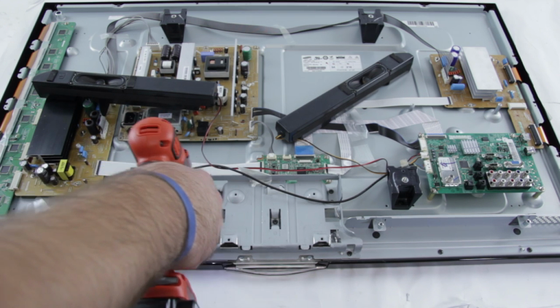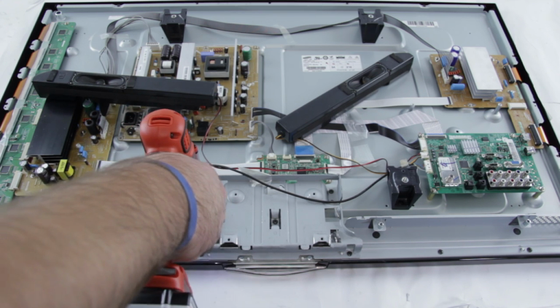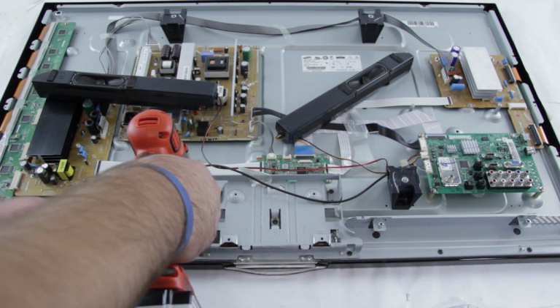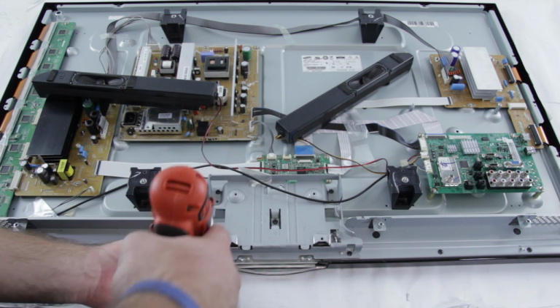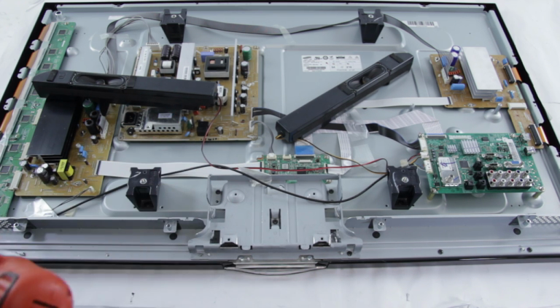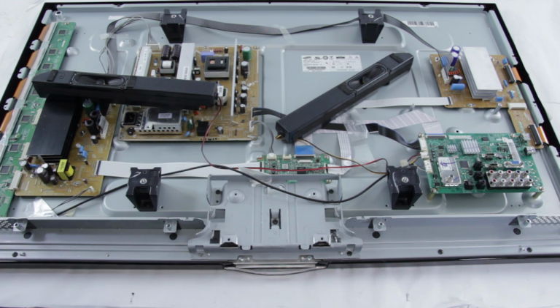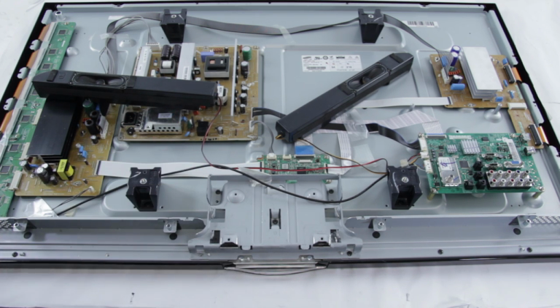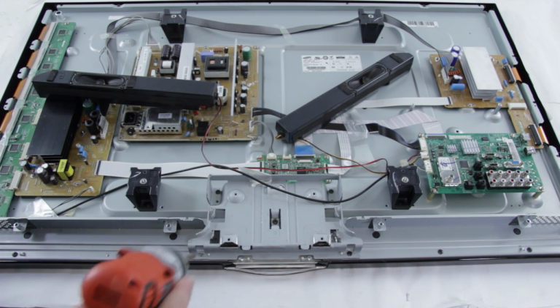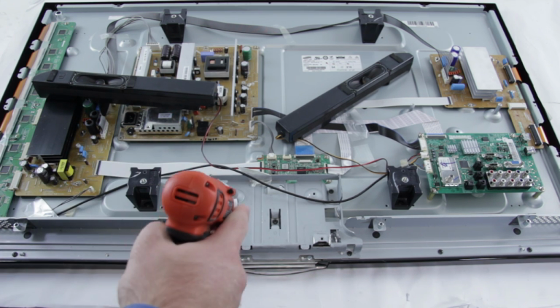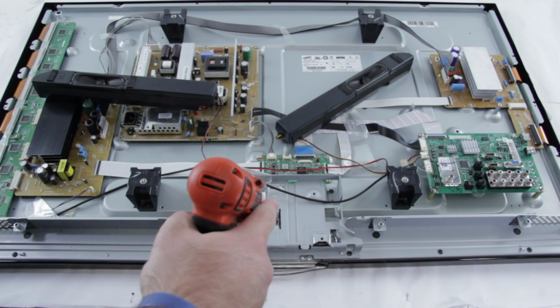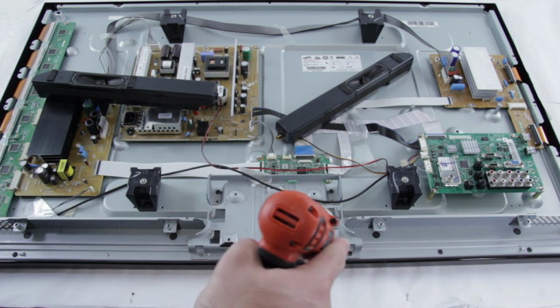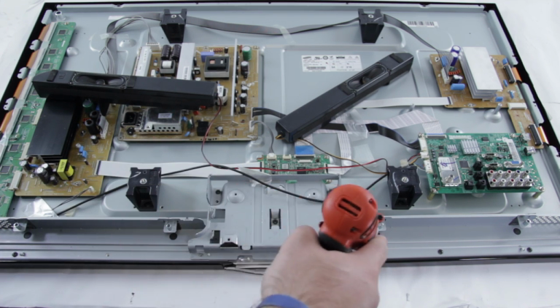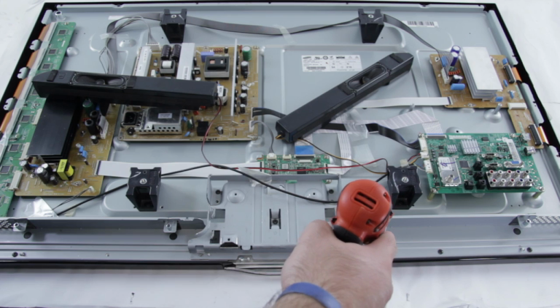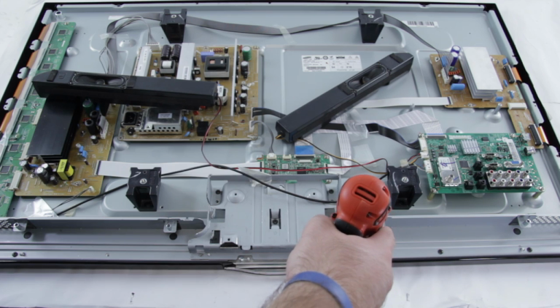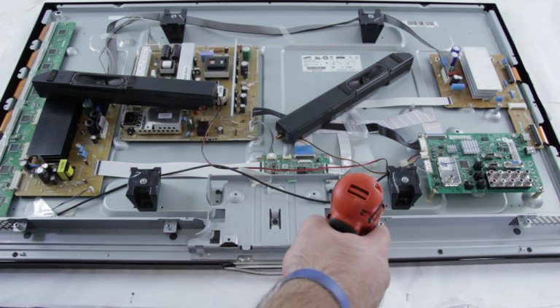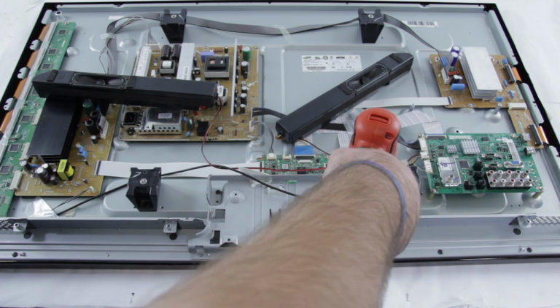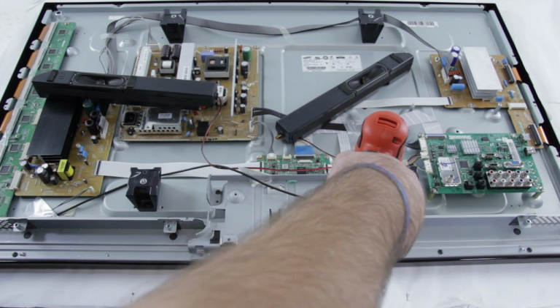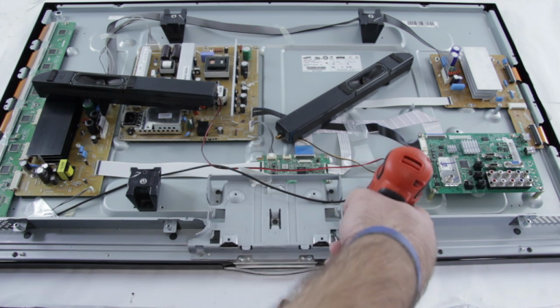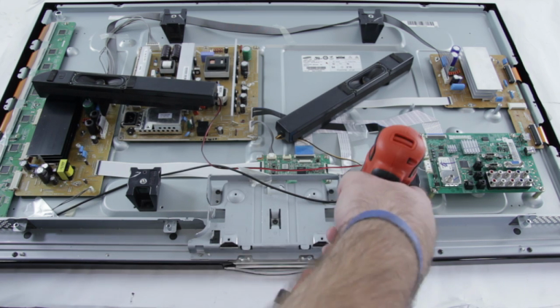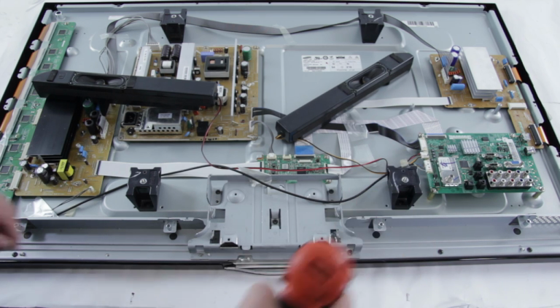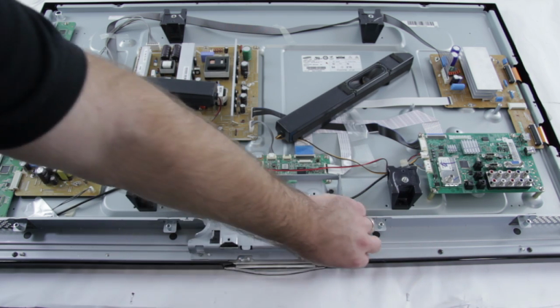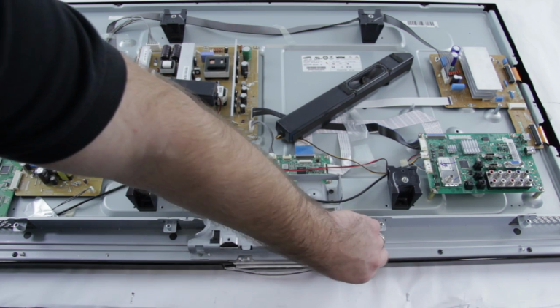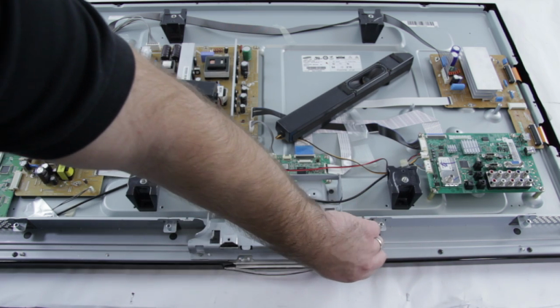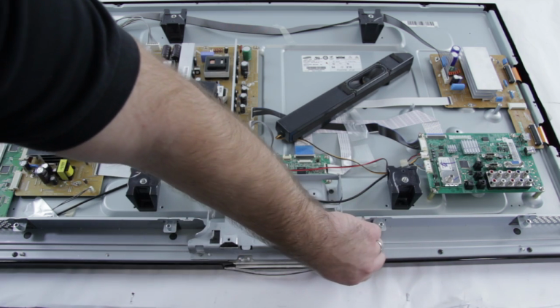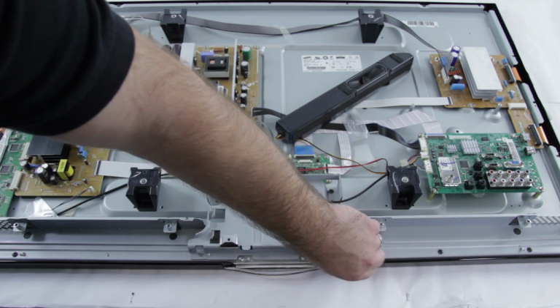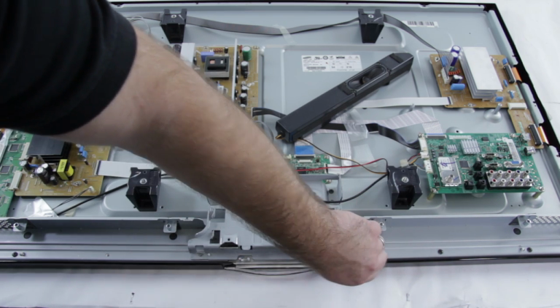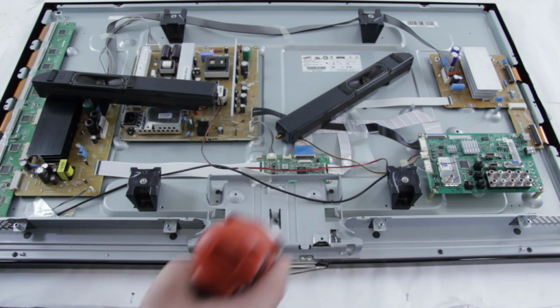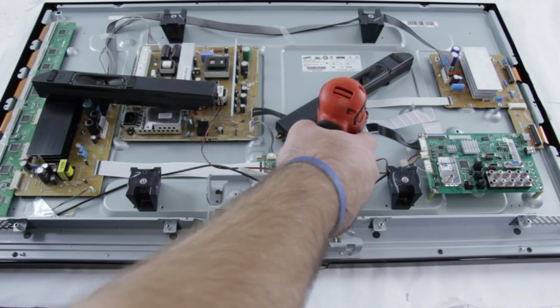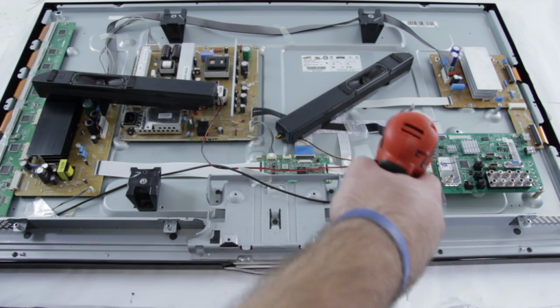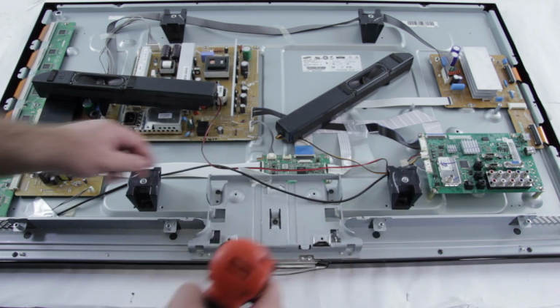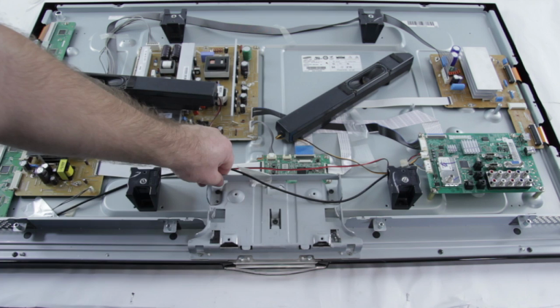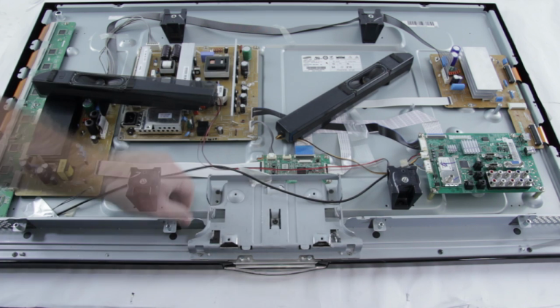Some common symptoms that your TV could be showing that could indicate your address buffers are causing the problem are no picture on the screen, or if you have a blown fuse on the actual buffer.